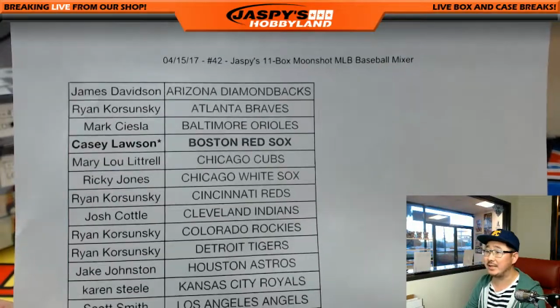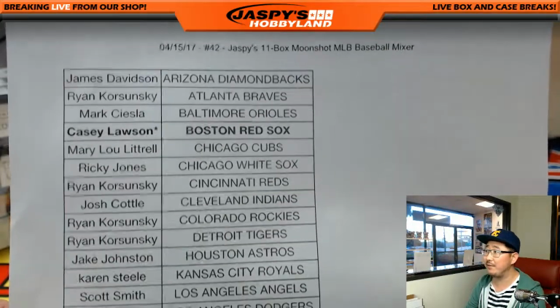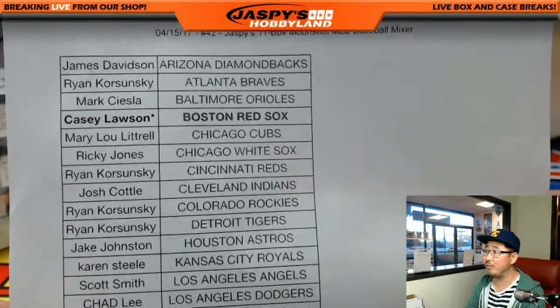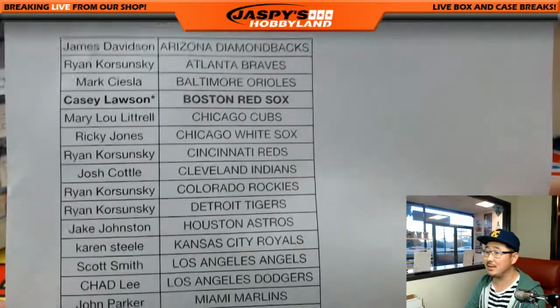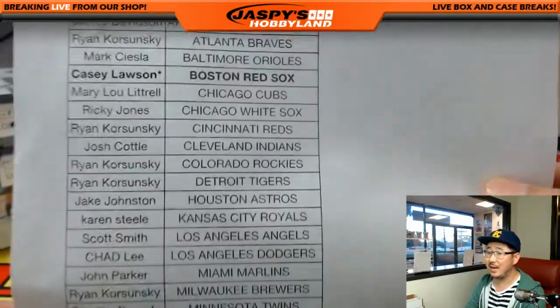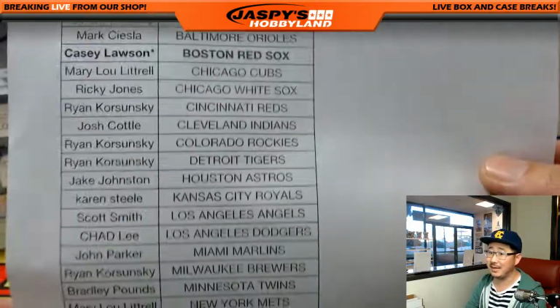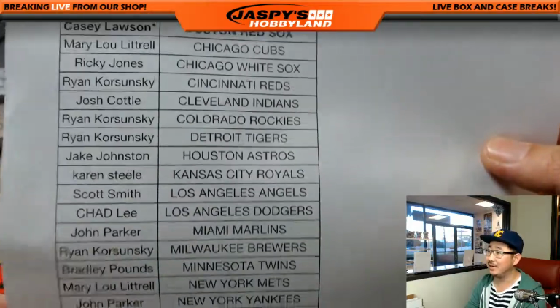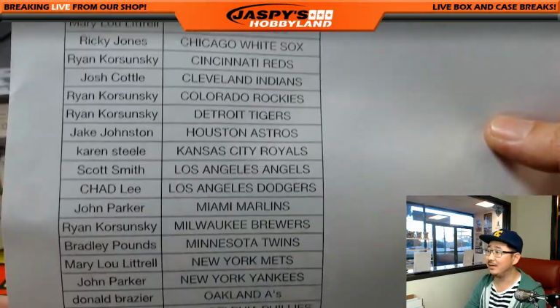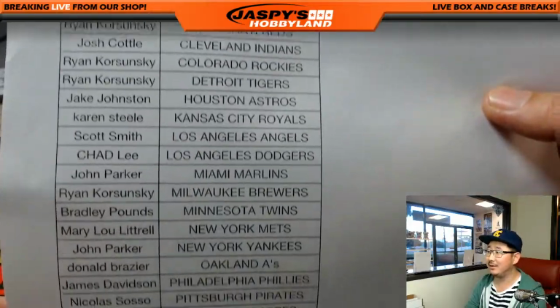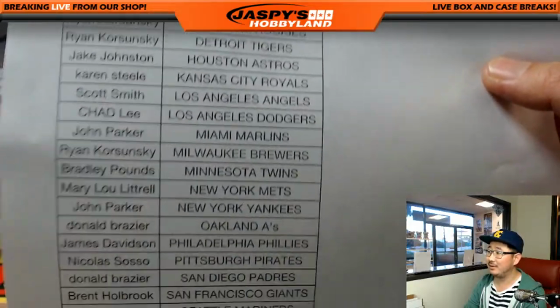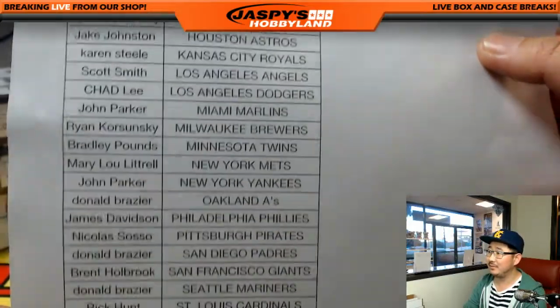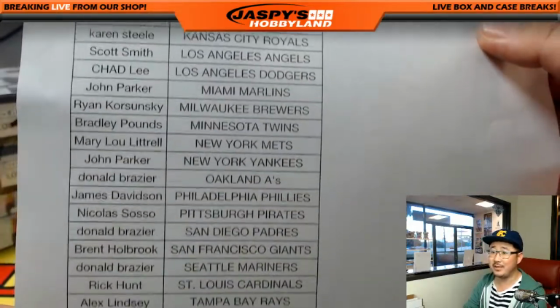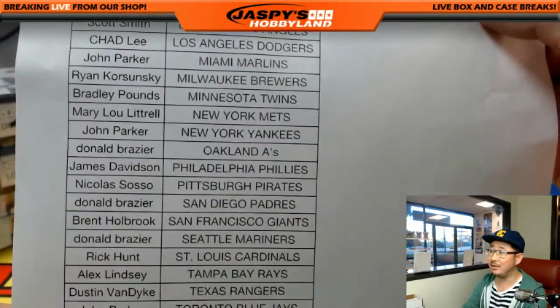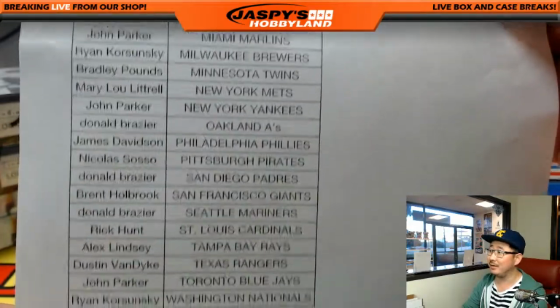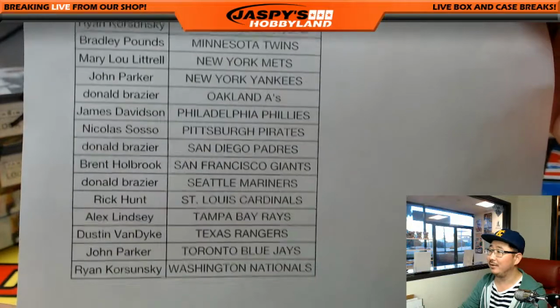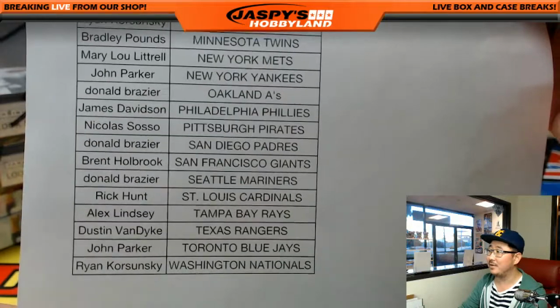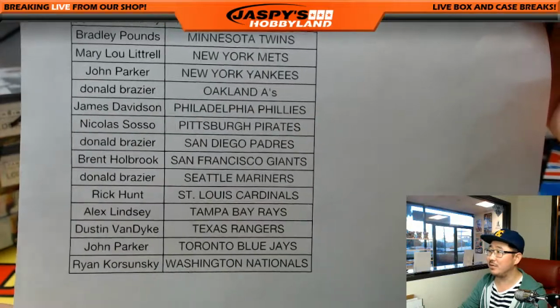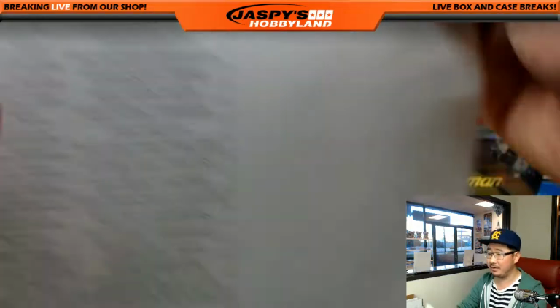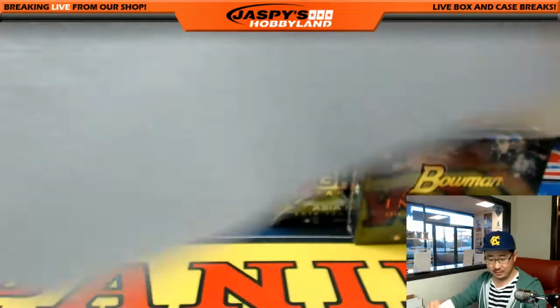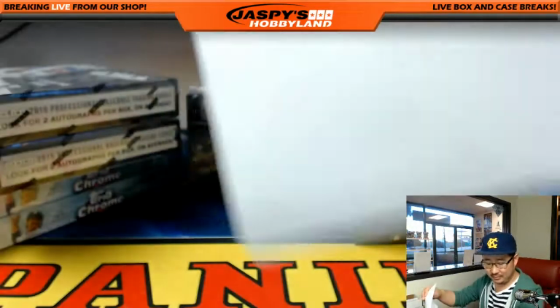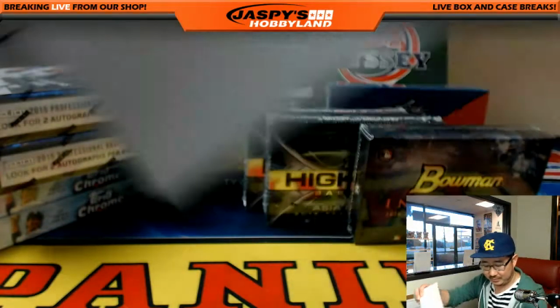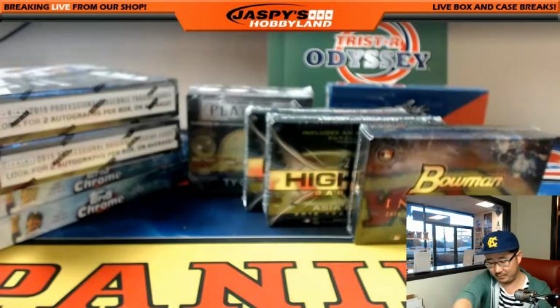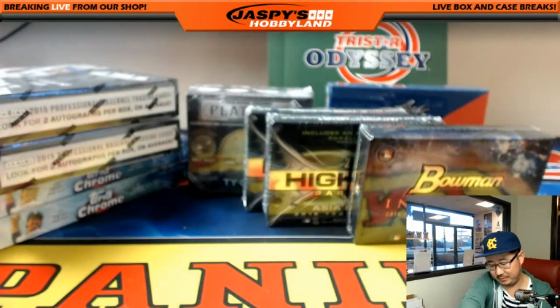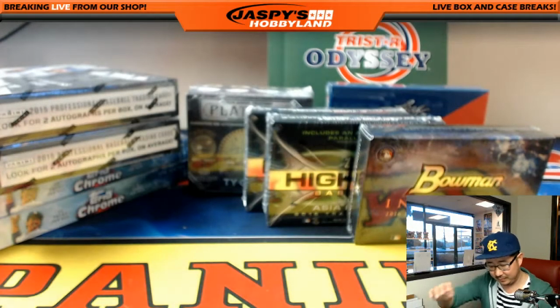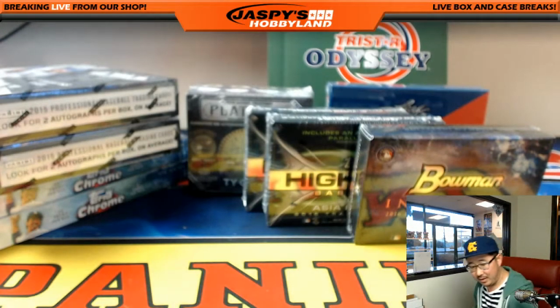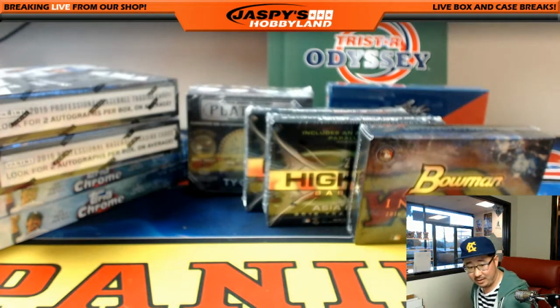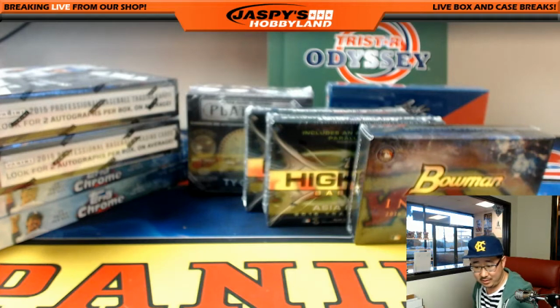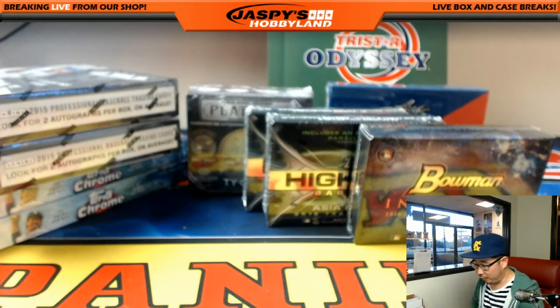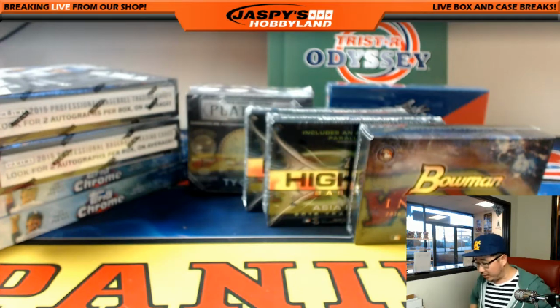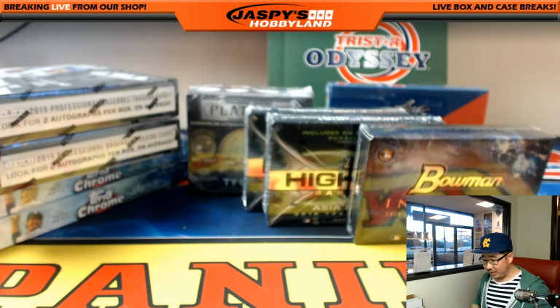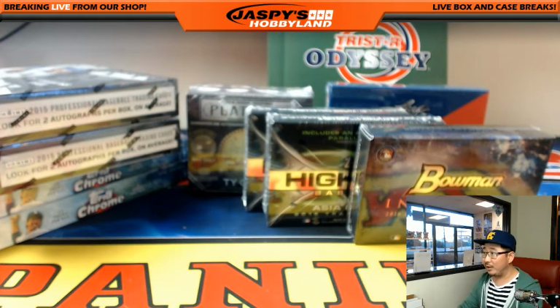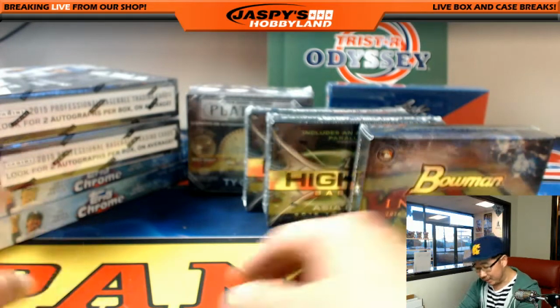Thanks to Casey for grabbing the Red Sox. I said Nick Tater - gotta pay attention, Nick. There's everyone else right there. So for break 42, good luck everyone. 11 boxes right here - 11 boxes confirmed.